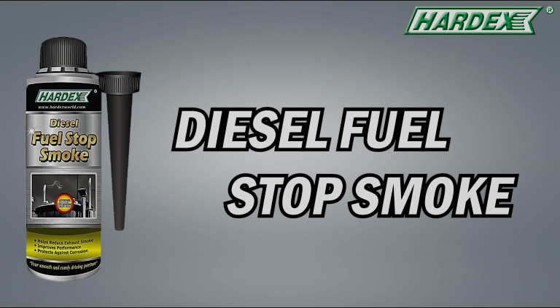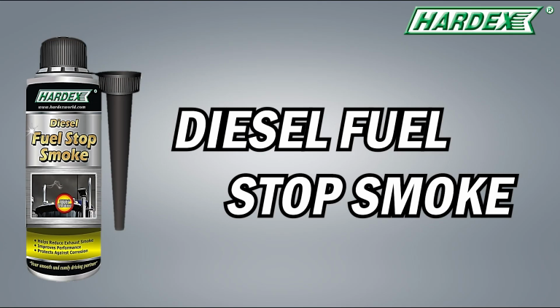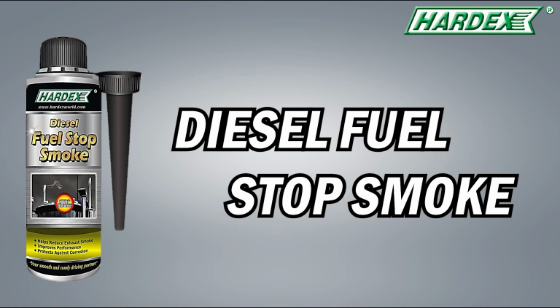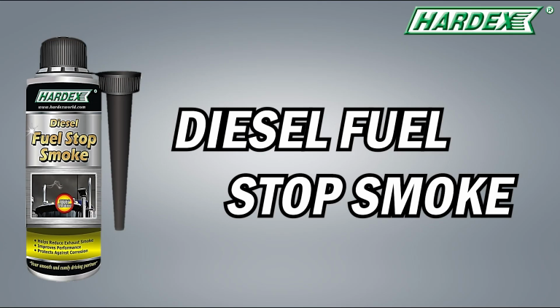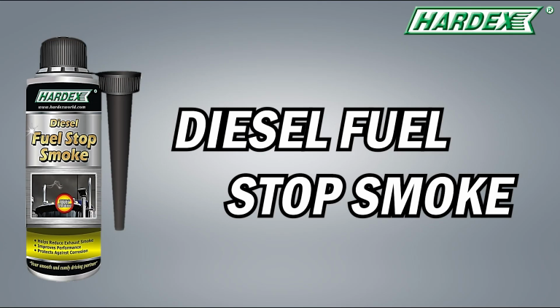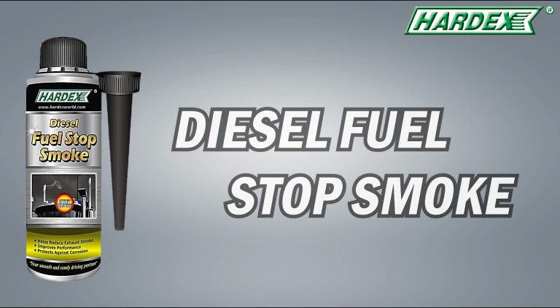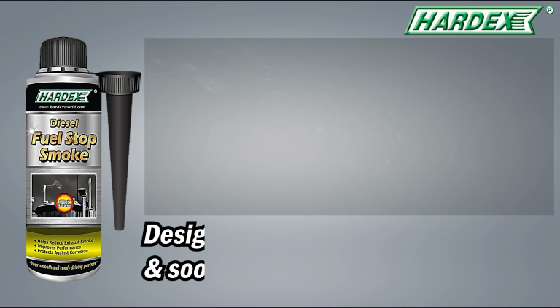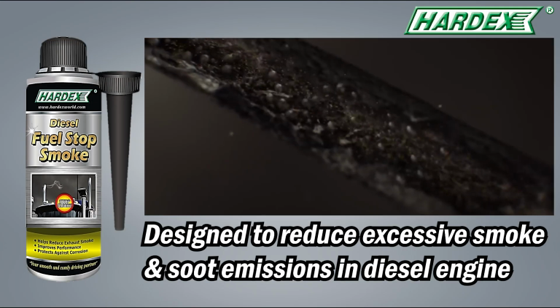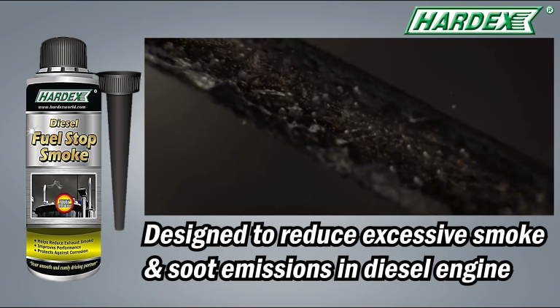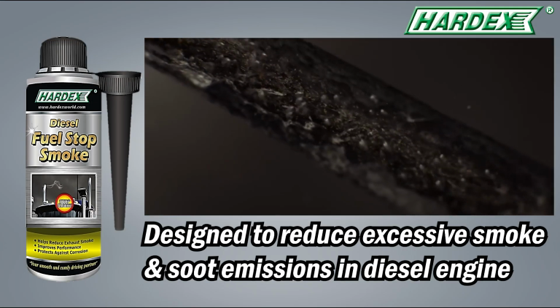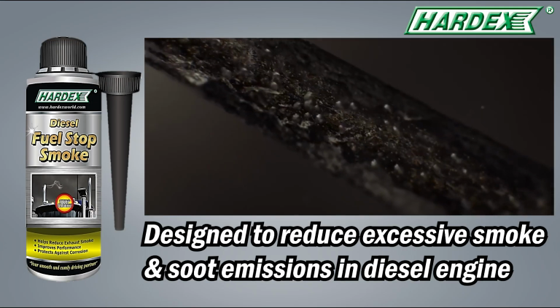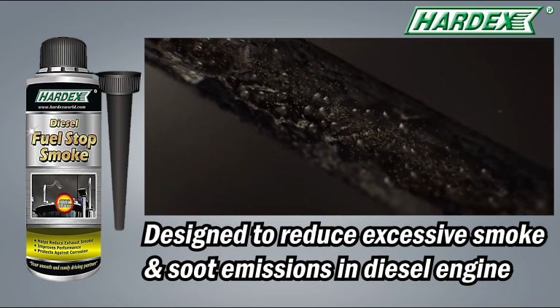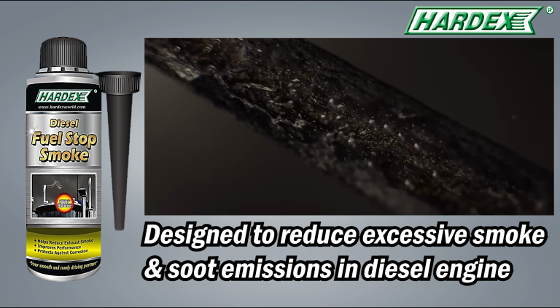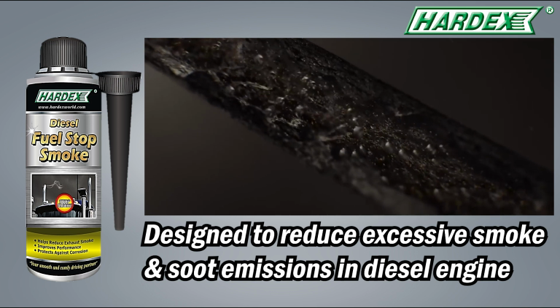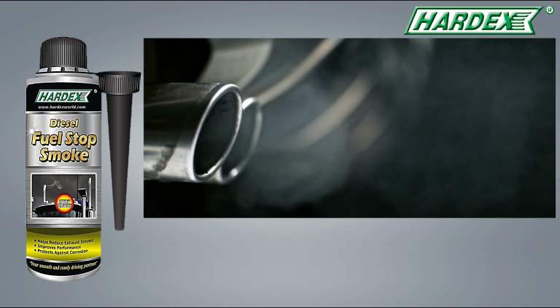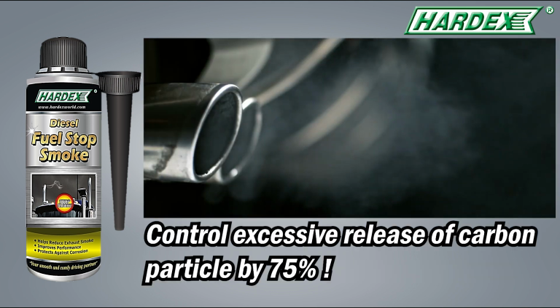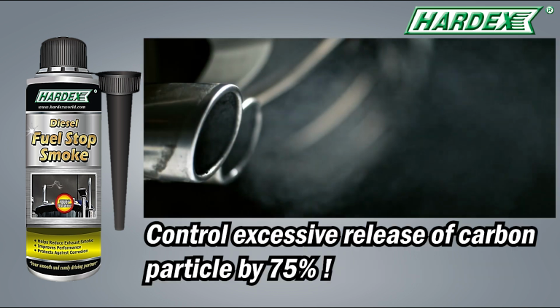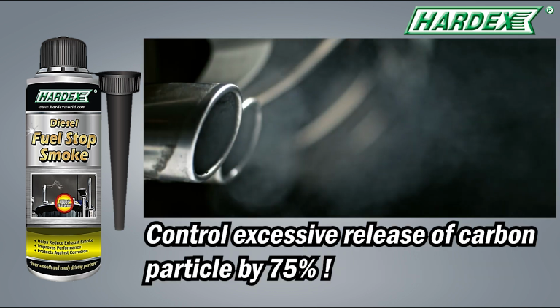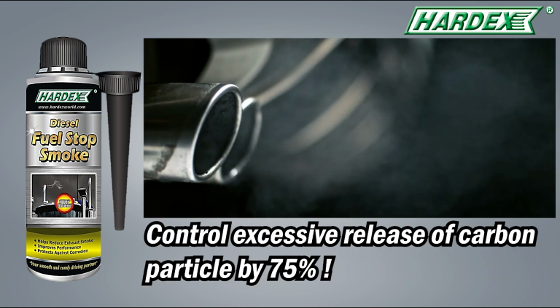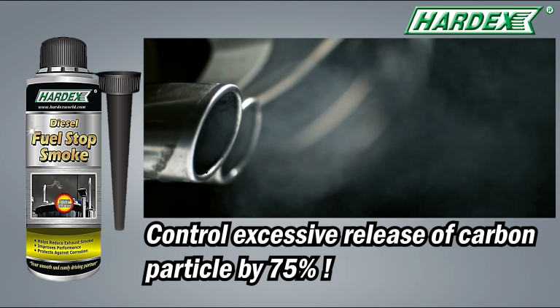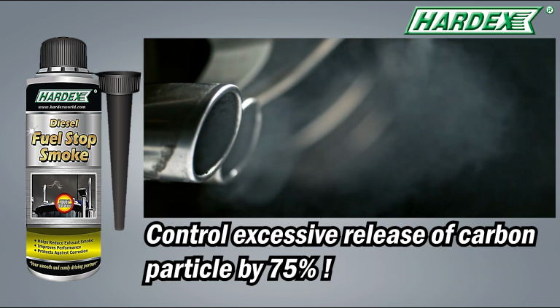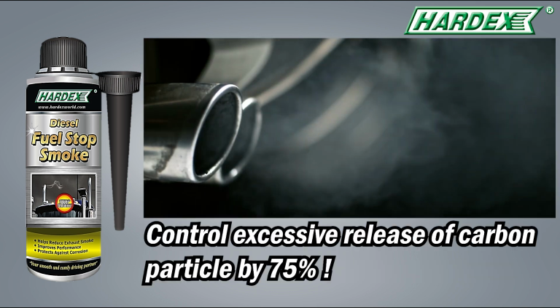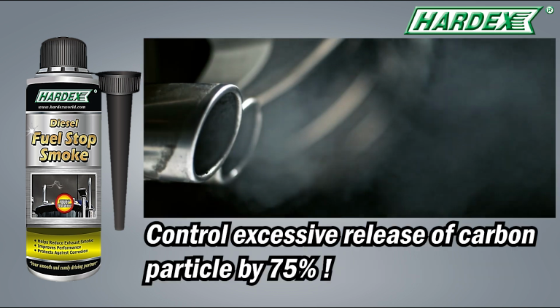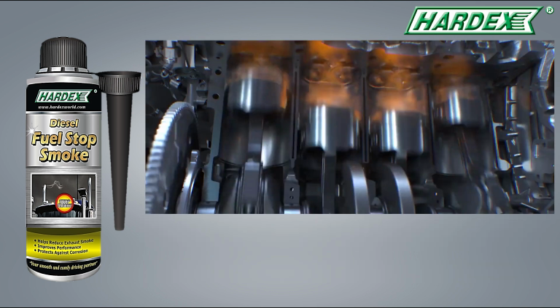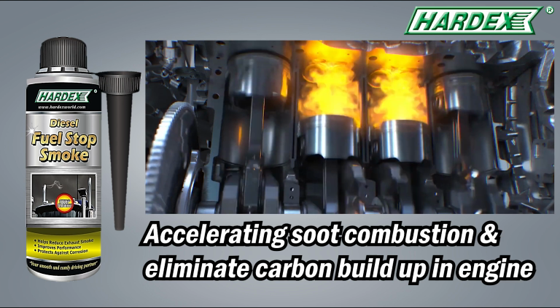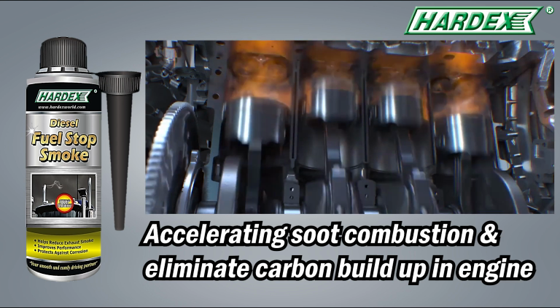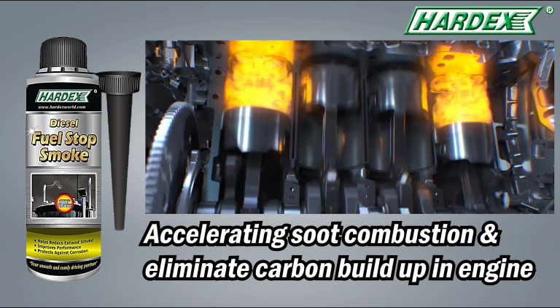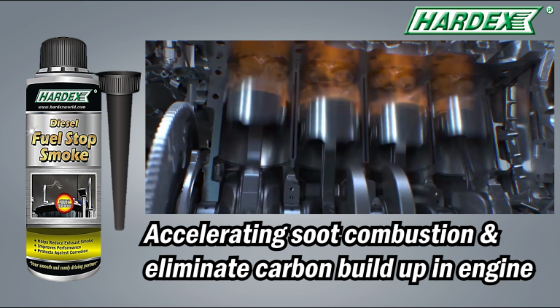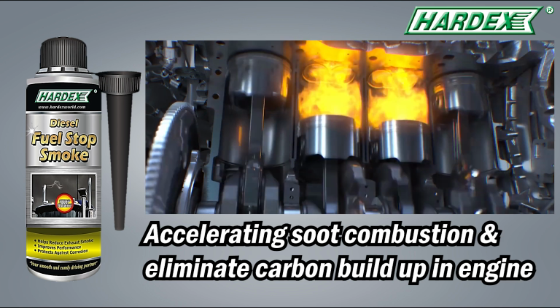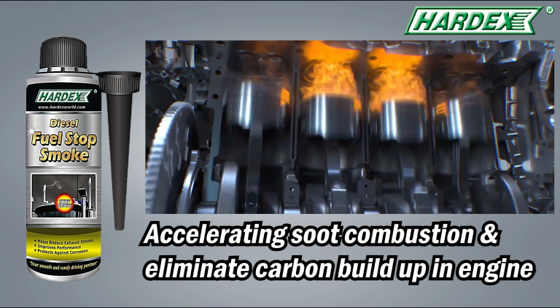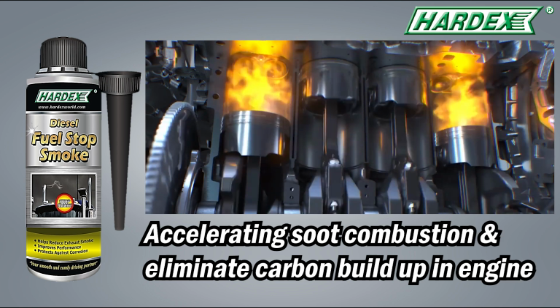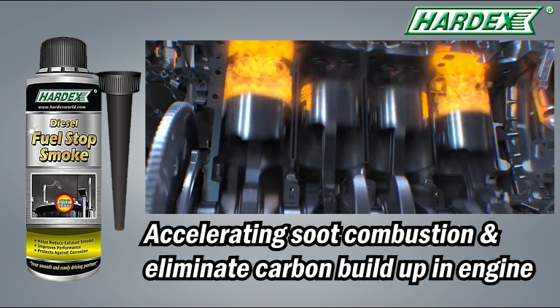Hardex introducing Diesel Fuel Stop Smoke. Designed to reduce excessive smoke and soot emissions in diesel engine, it can control the excessive release of carbon particles by 75% by accelerating soot combustion and eliminating carbon build up in engine.